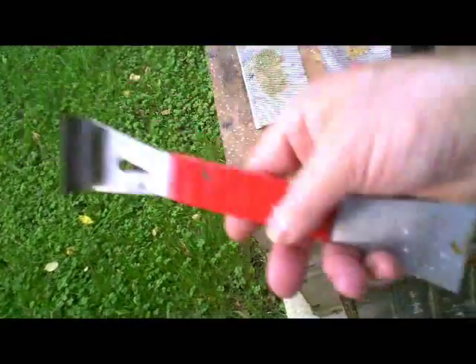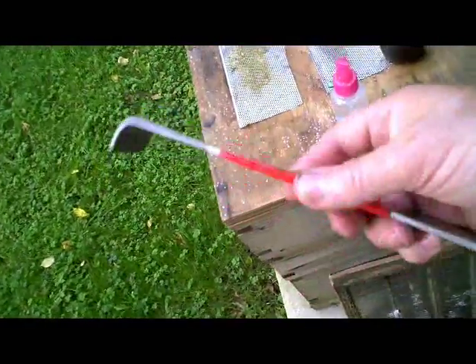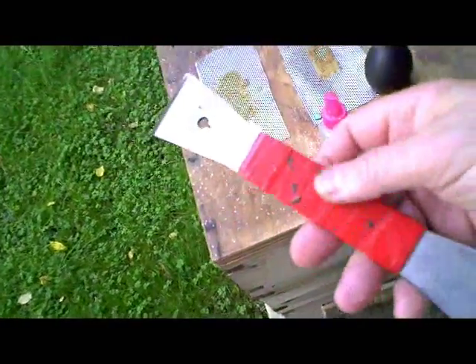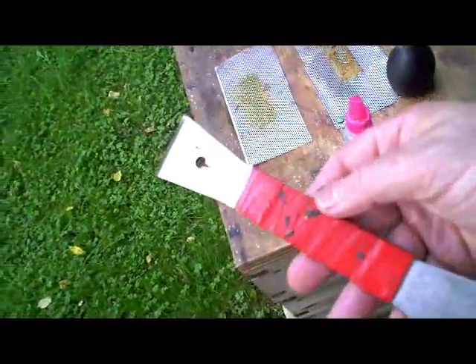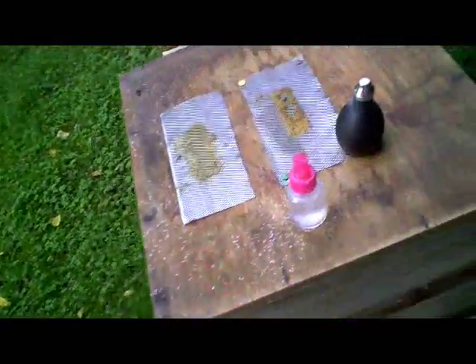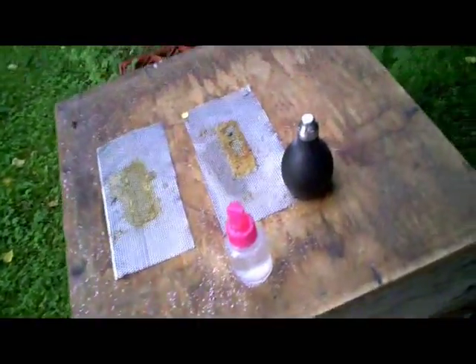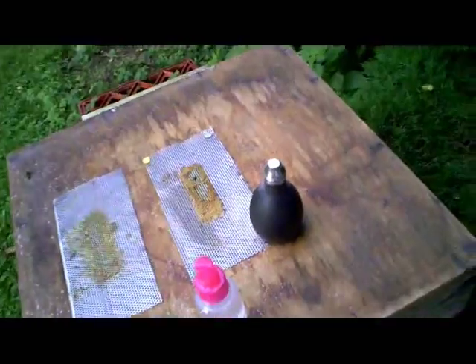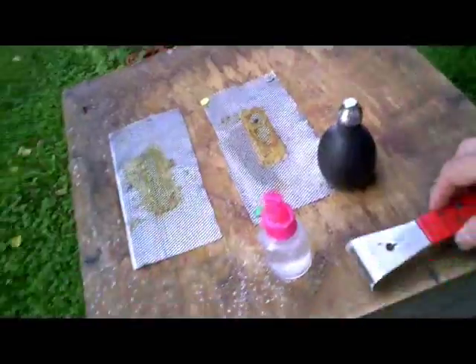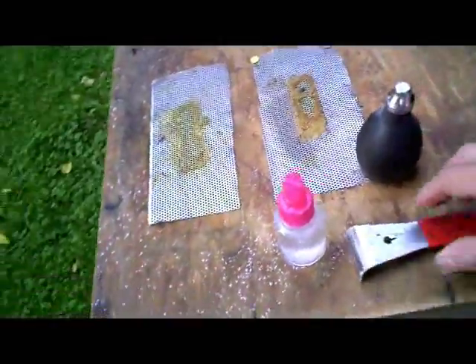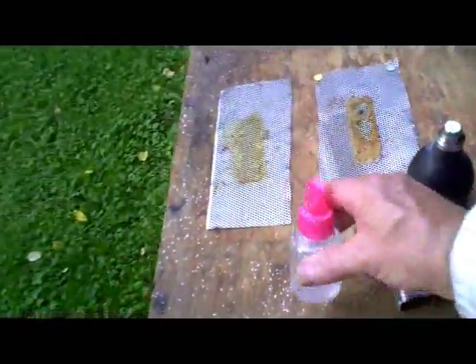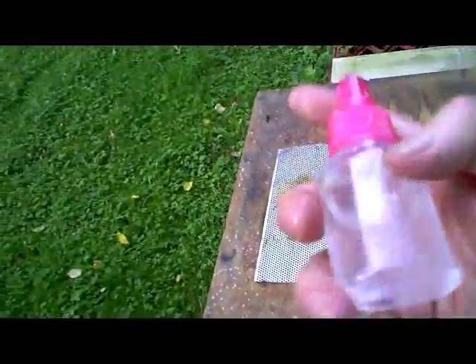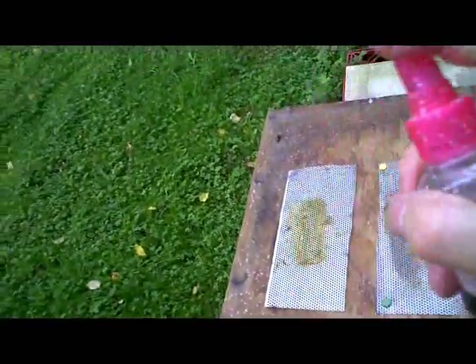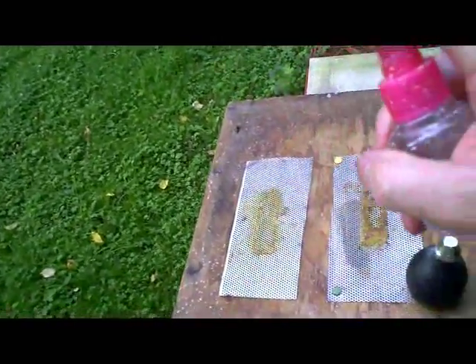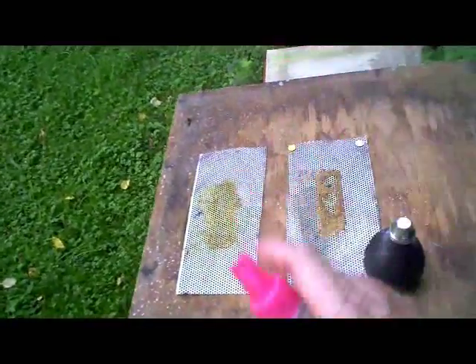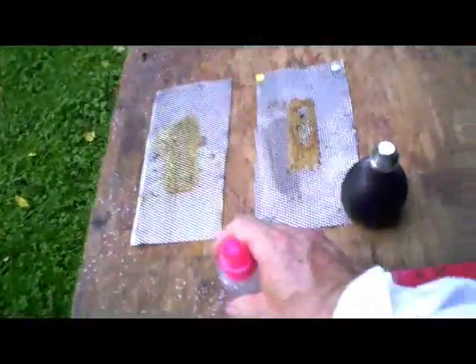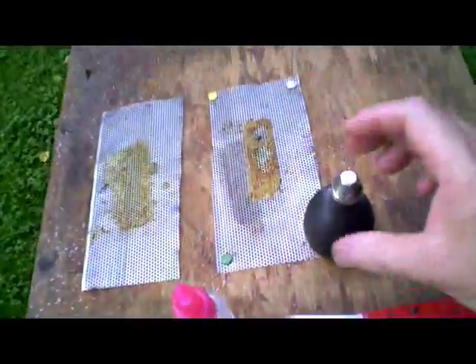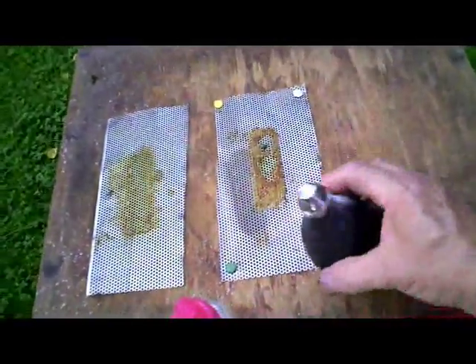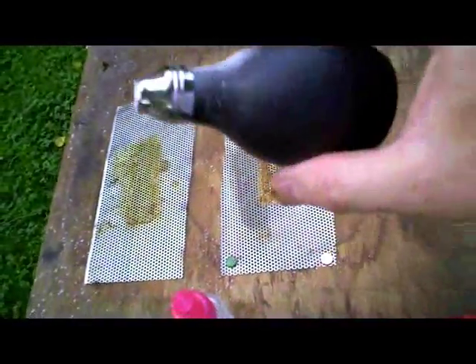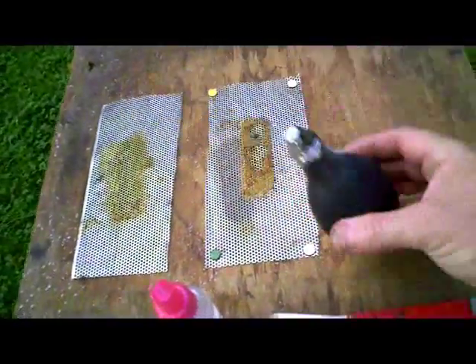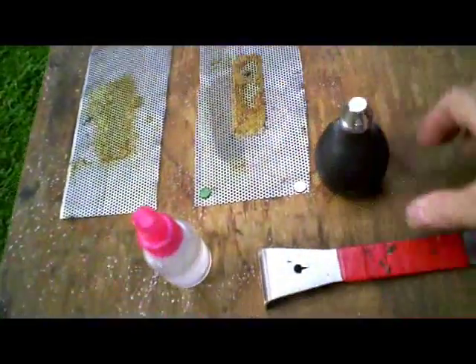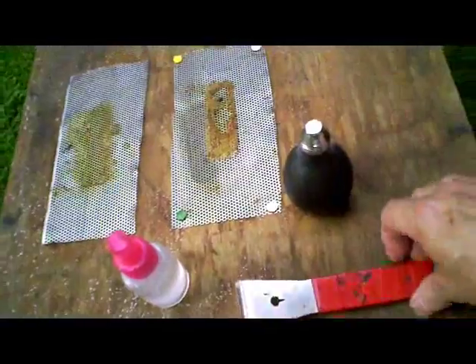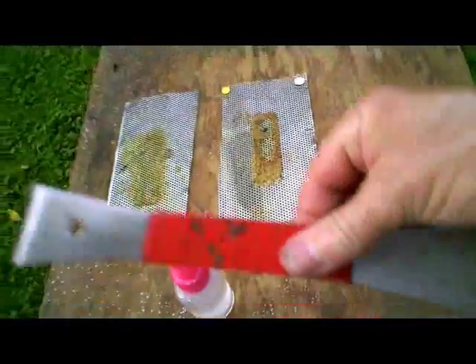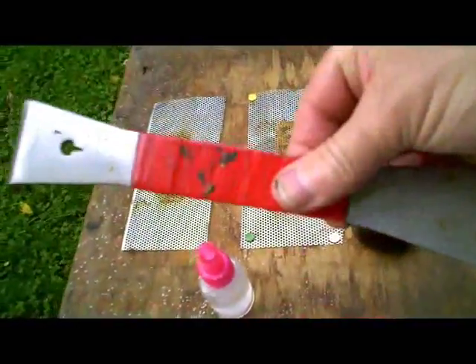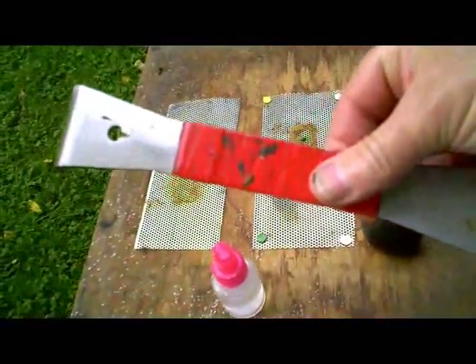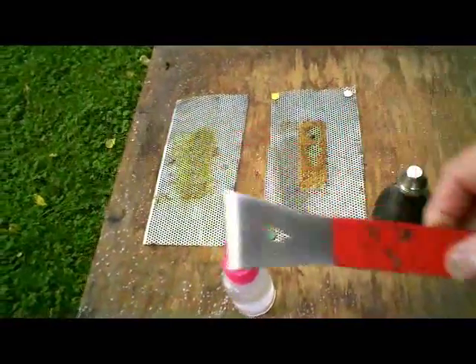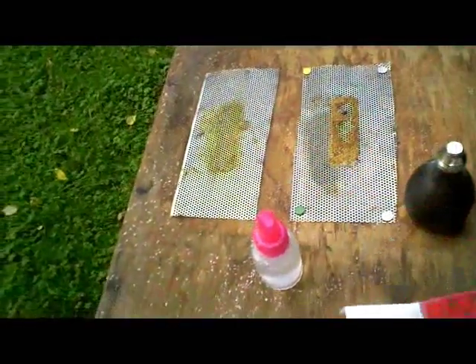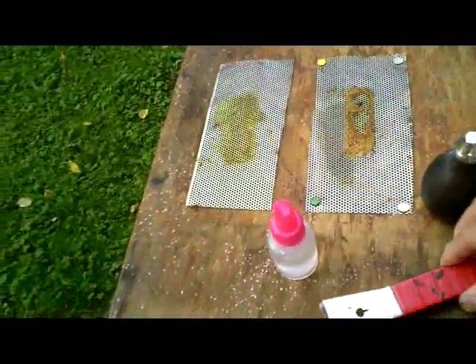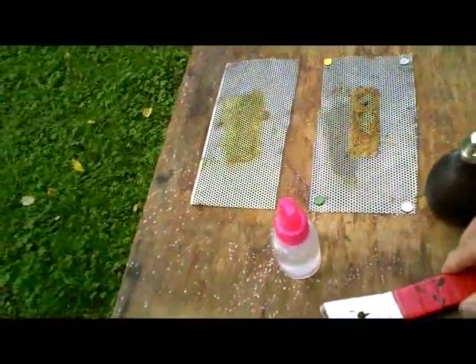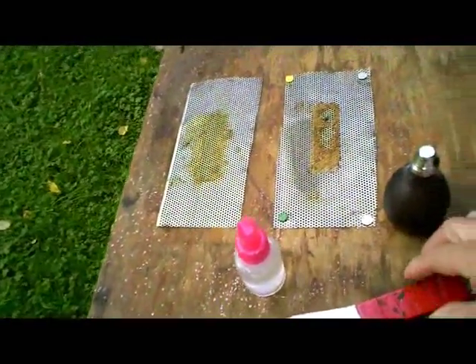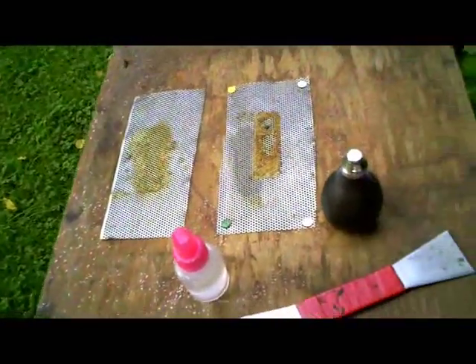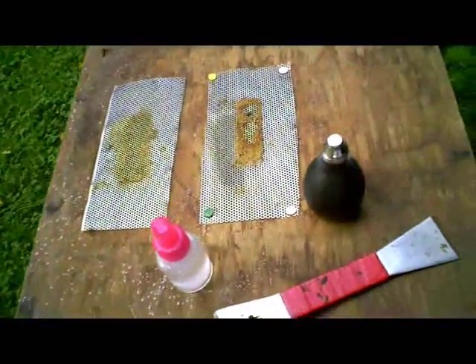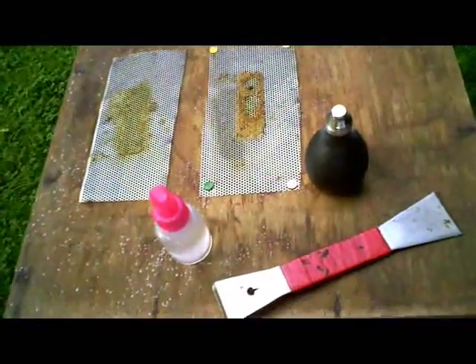So that's about it. Three tools: water spray, powder blower, hive tool. All essentials for beekeeping, and all can be carried around in your pockets.